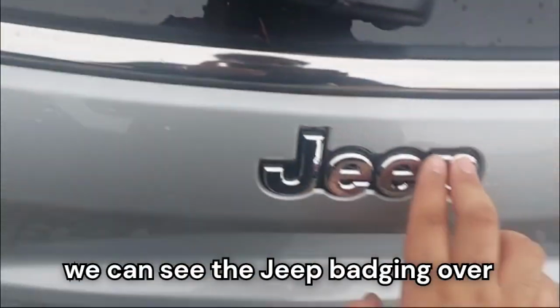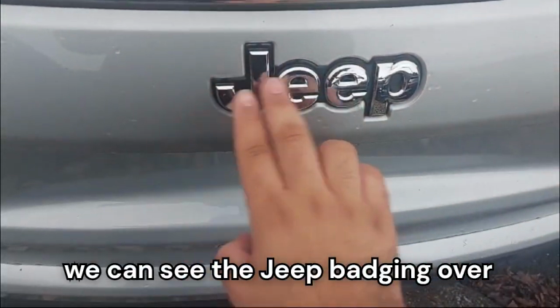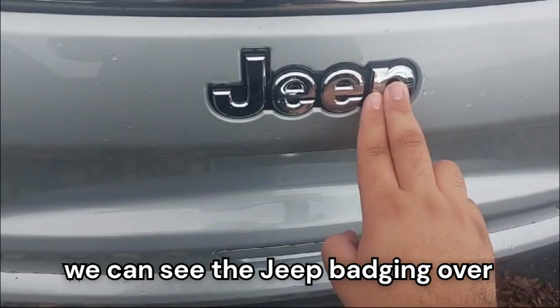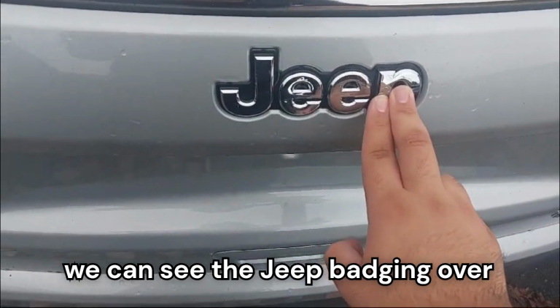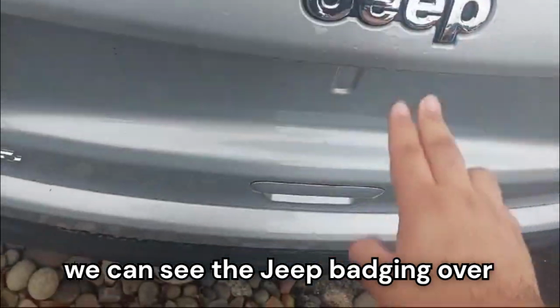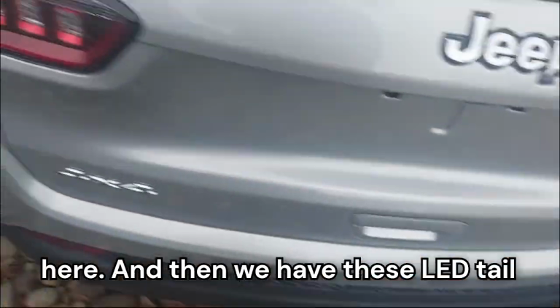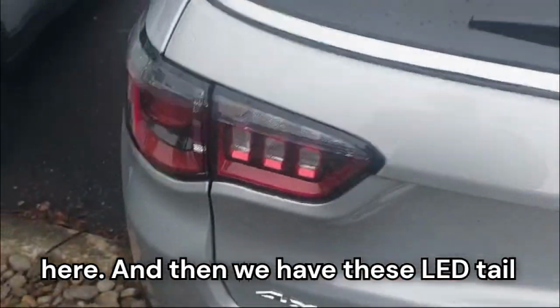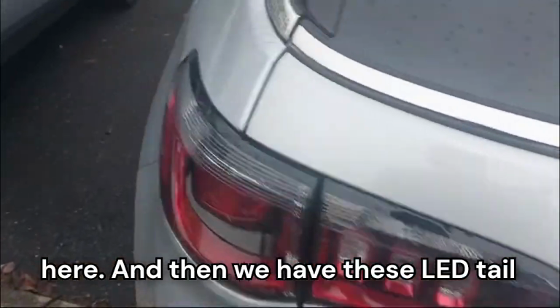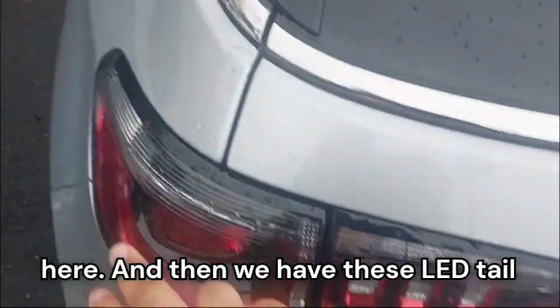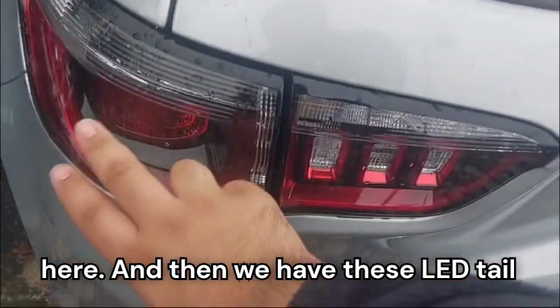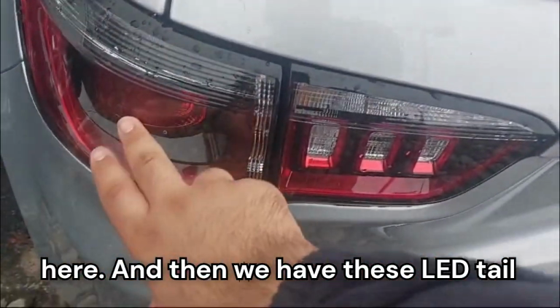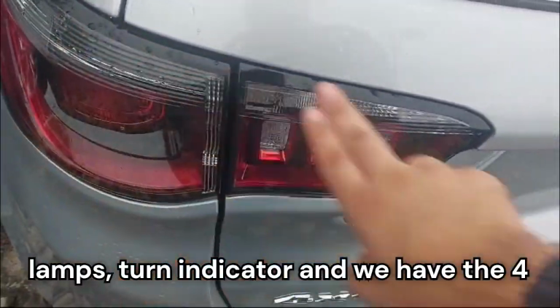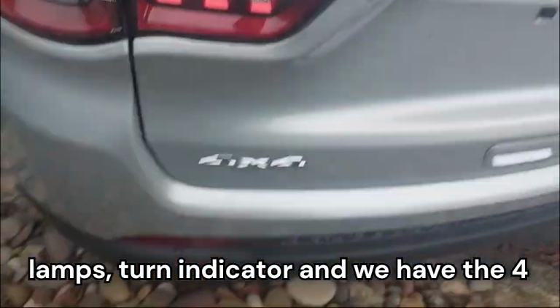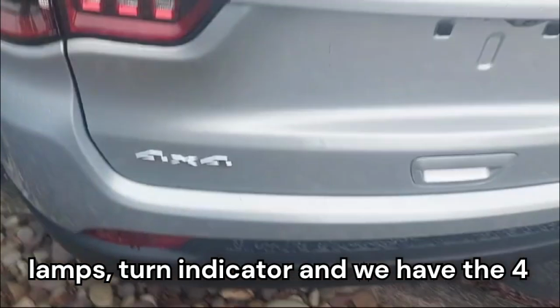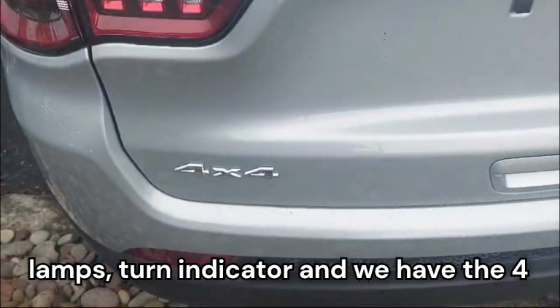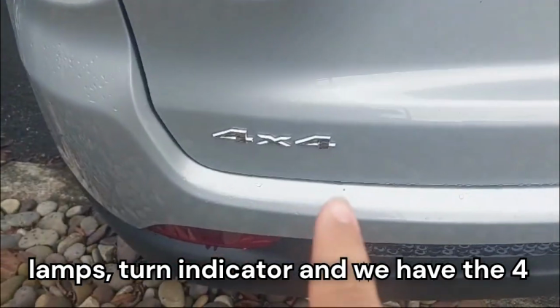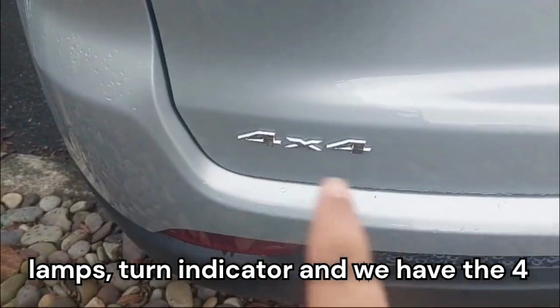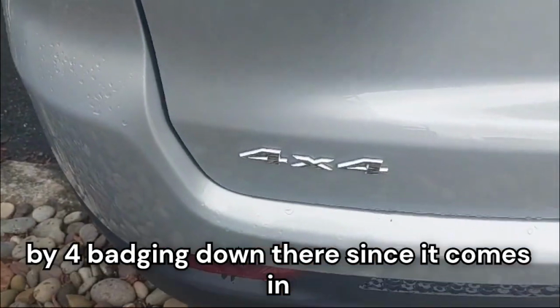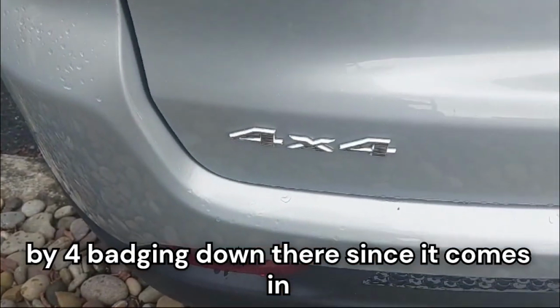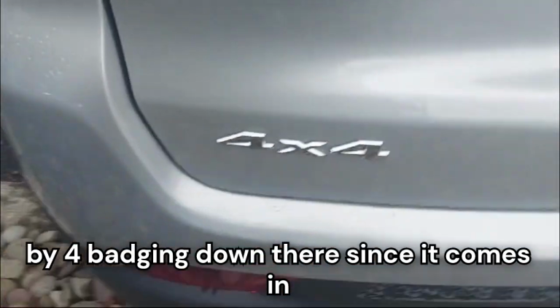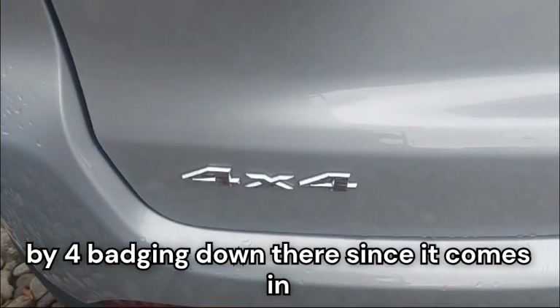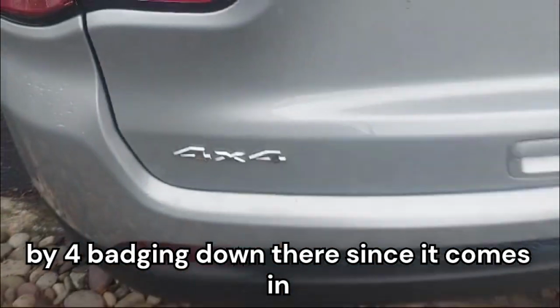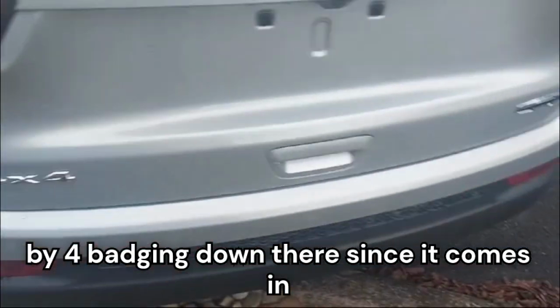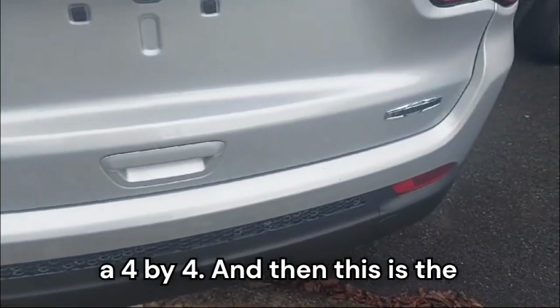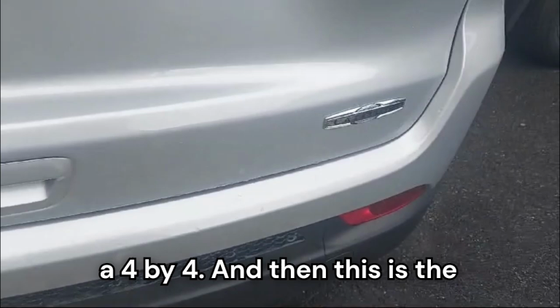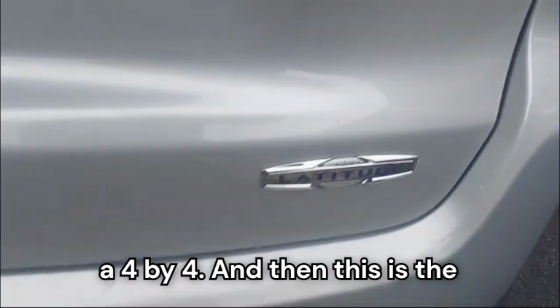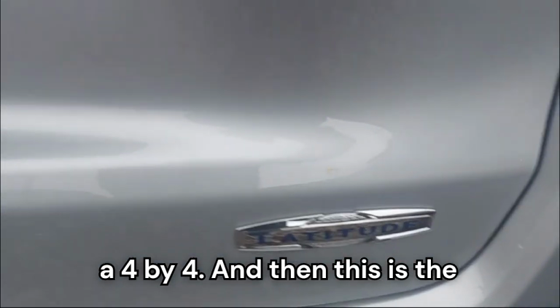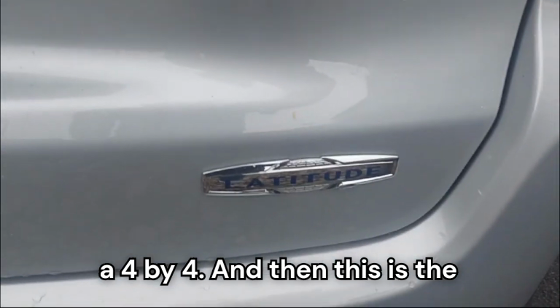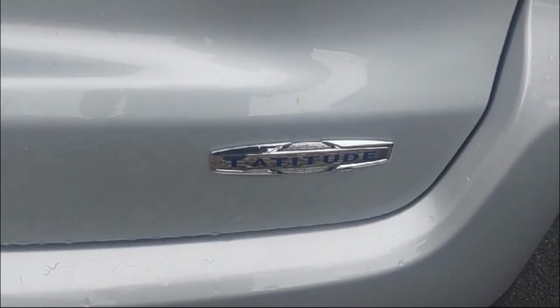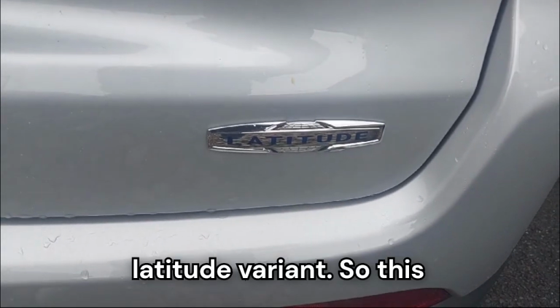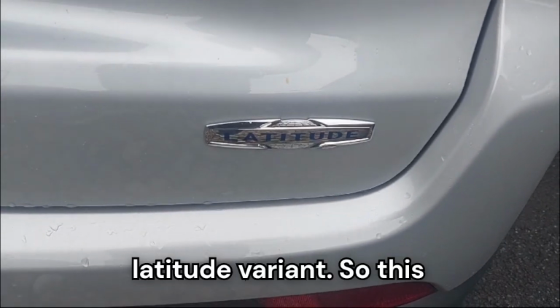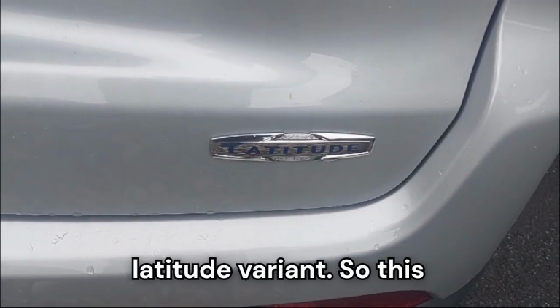Coming onto the back, we can see the Jeep badging over here, and we have these LED tail lamps with turn indicator. We have the 4x4 badging down there since it comes in 4x4, and this is the Latitude variant.